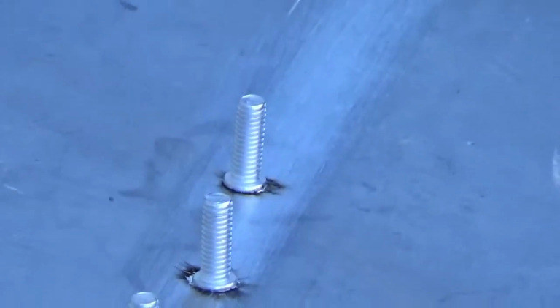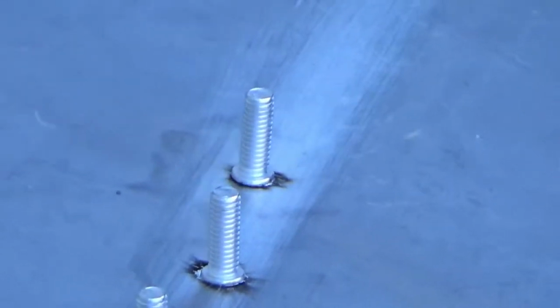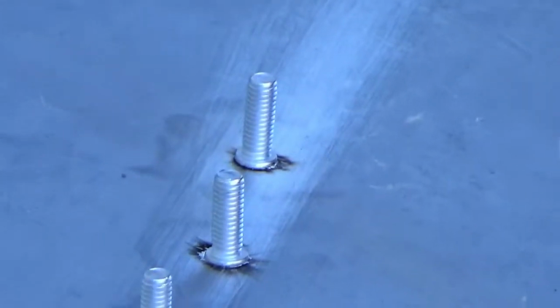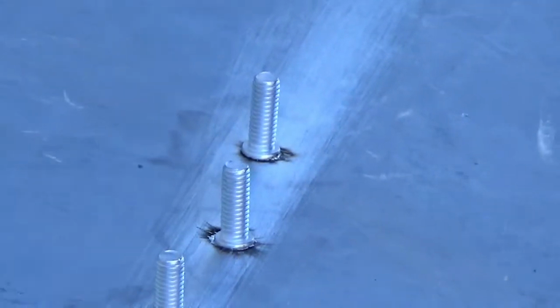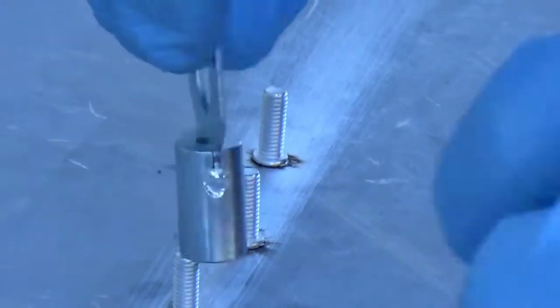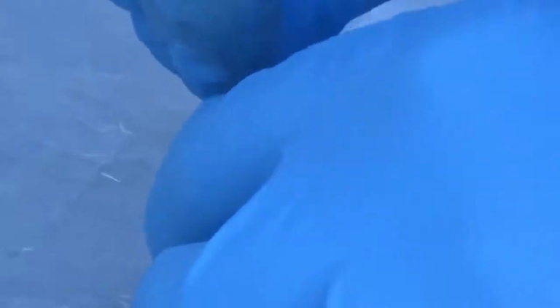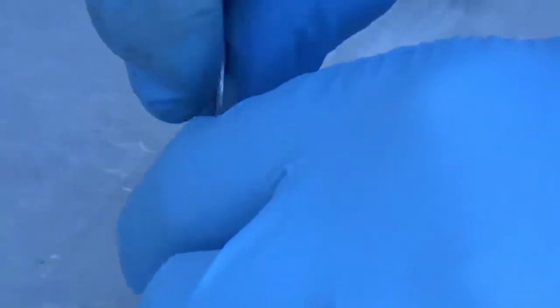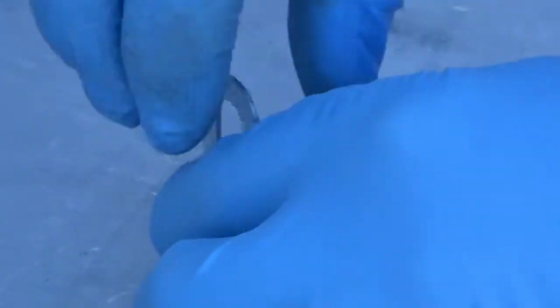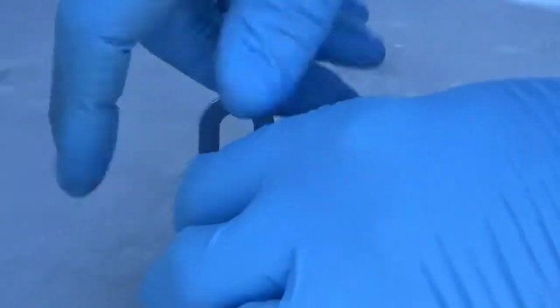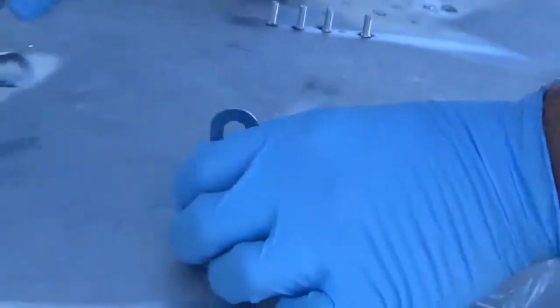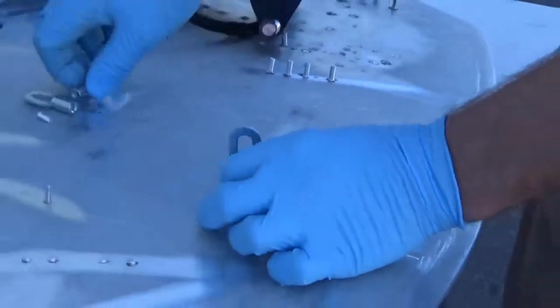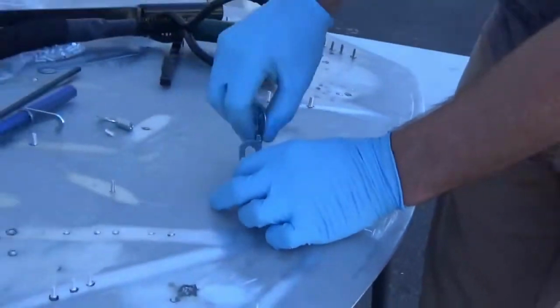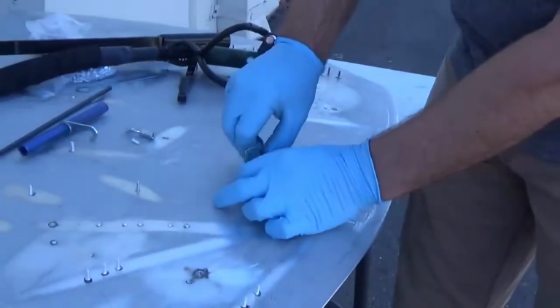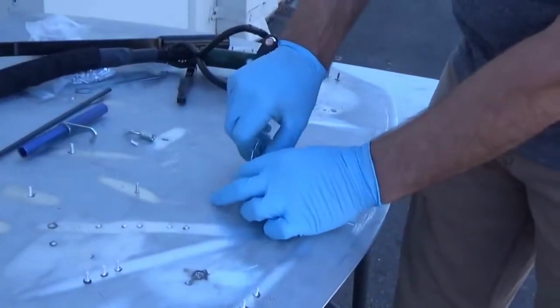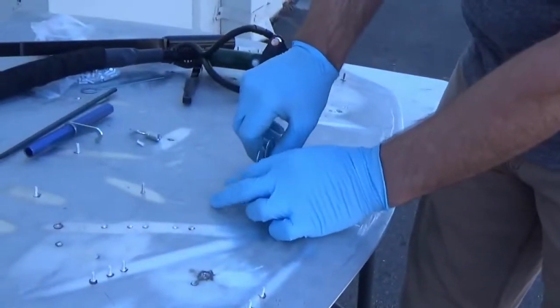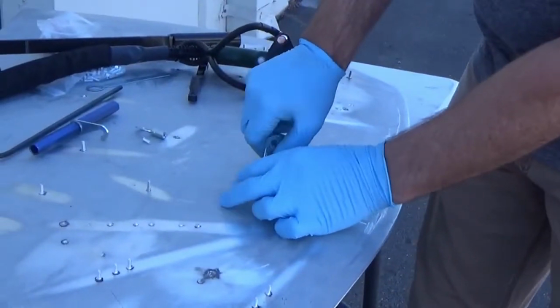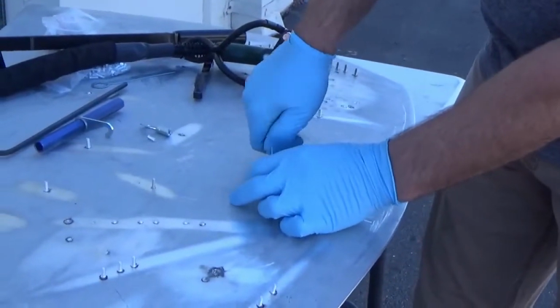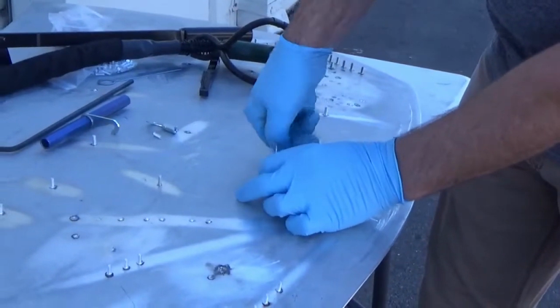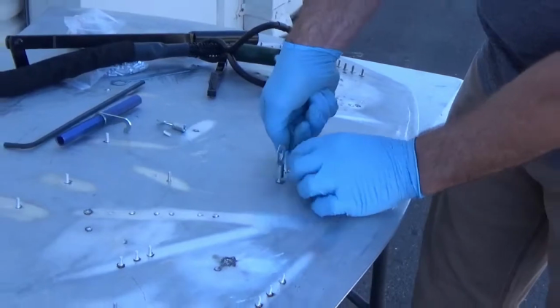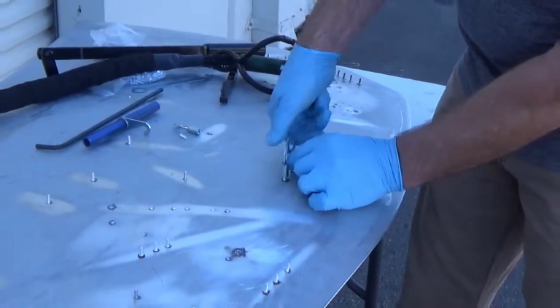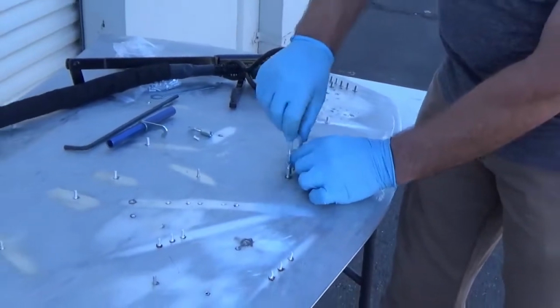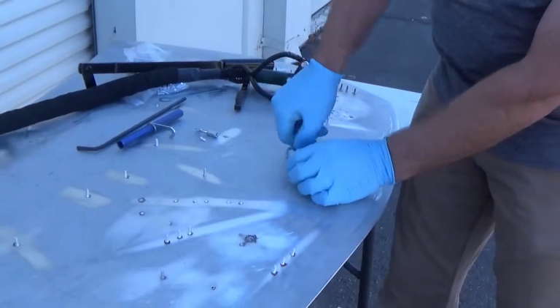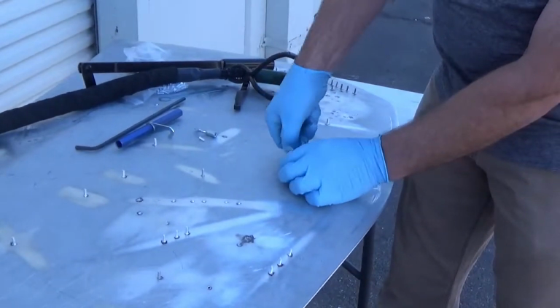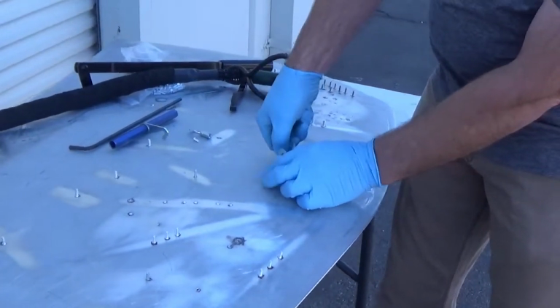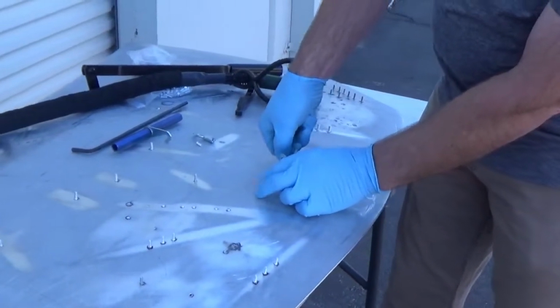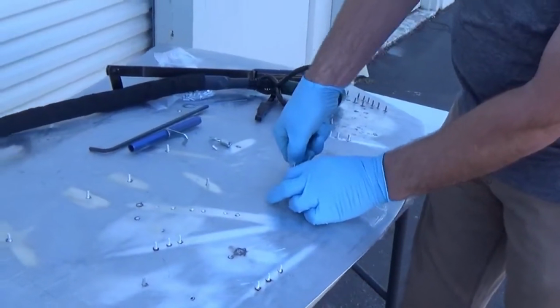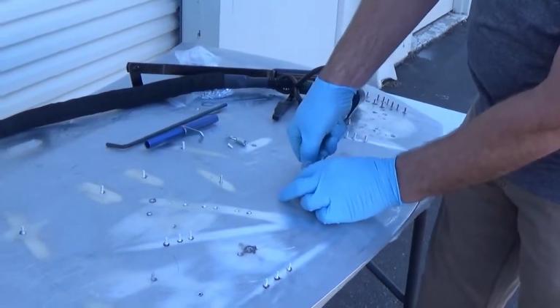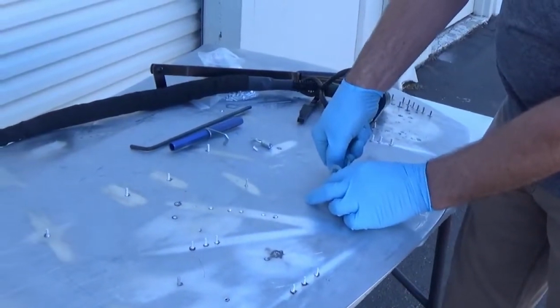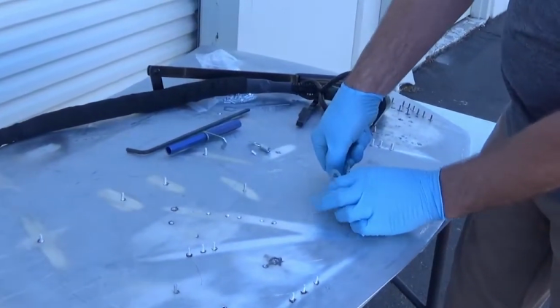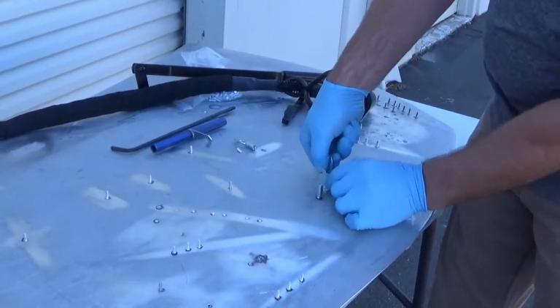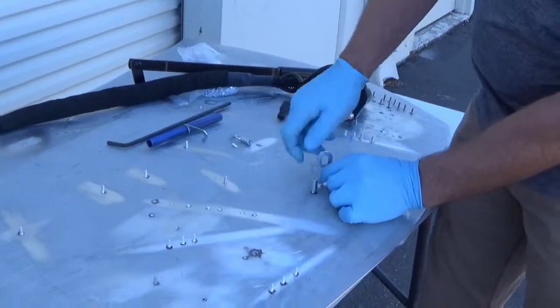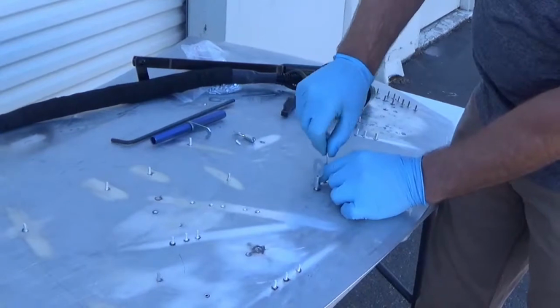You can set aluminum or steel studs with no contamination, as we use different electrodes coated with green bands for aluminum and red bands for steel. It's a simple 30-second procedure to change either electrode.